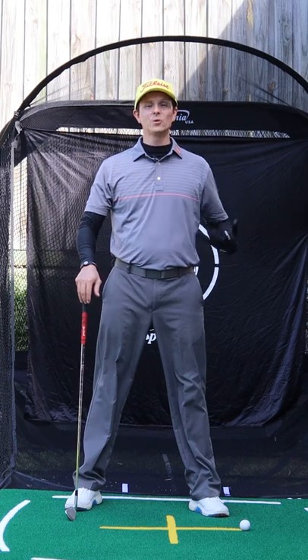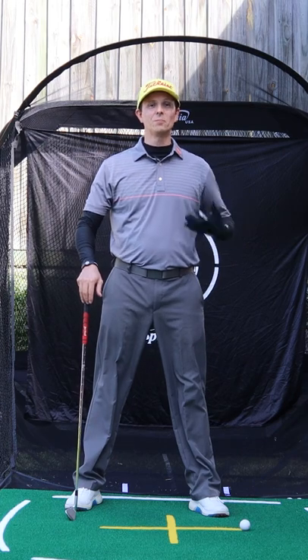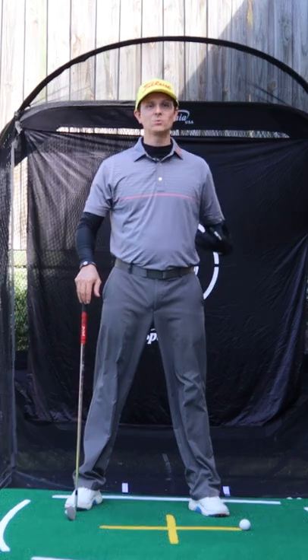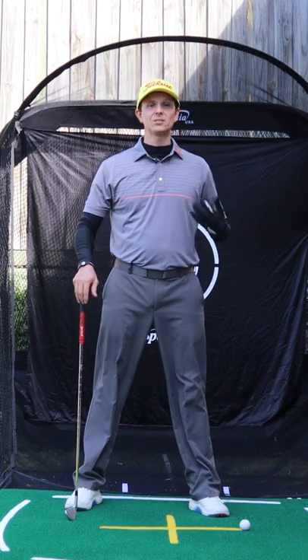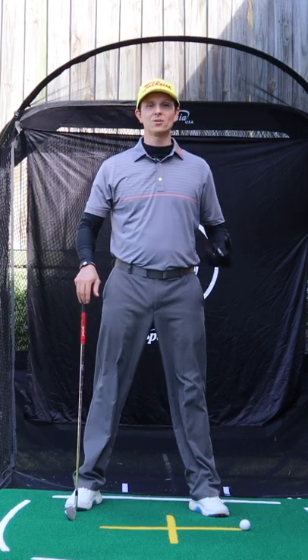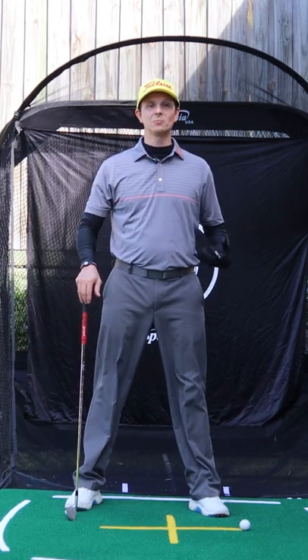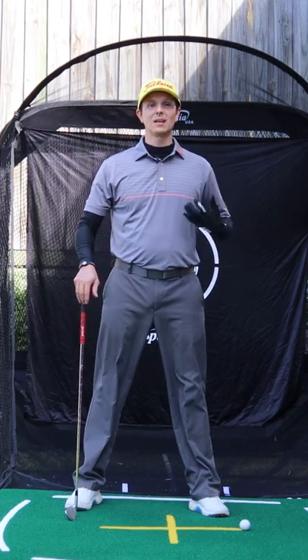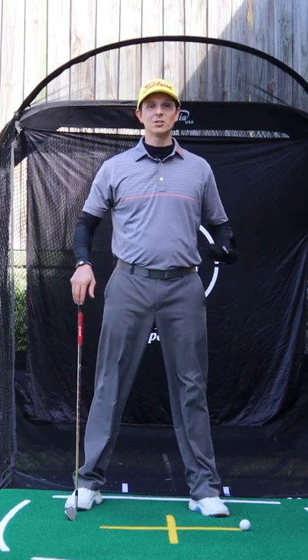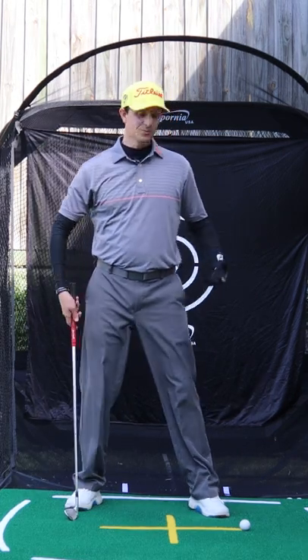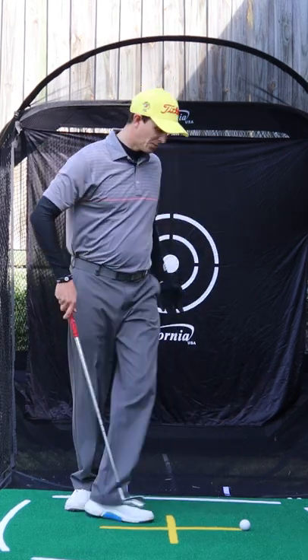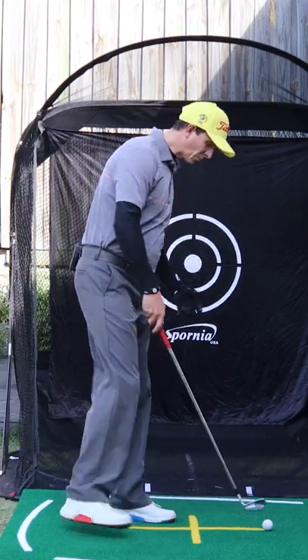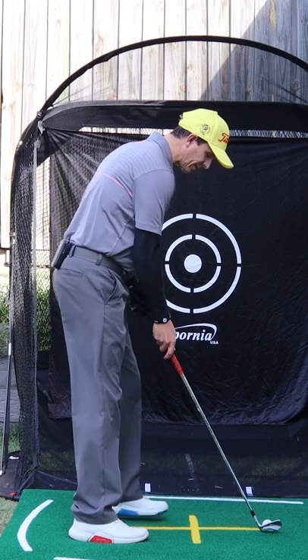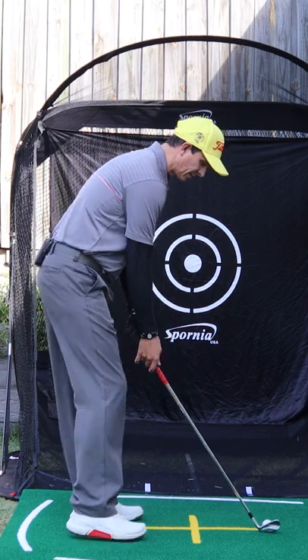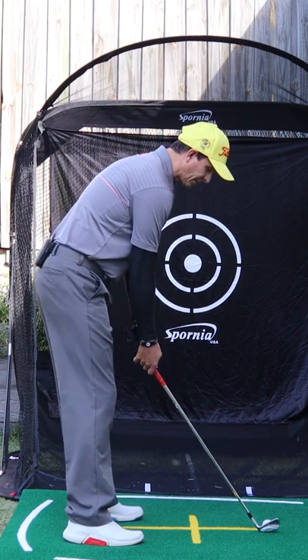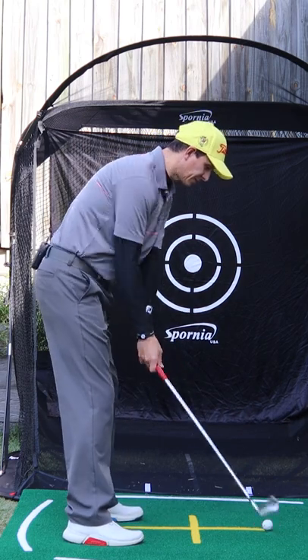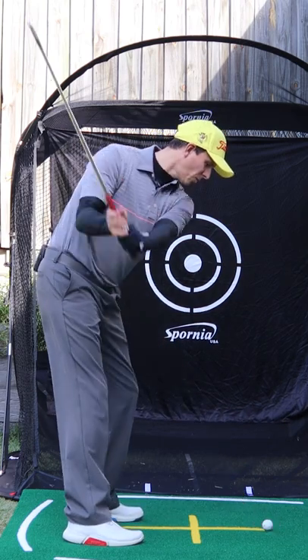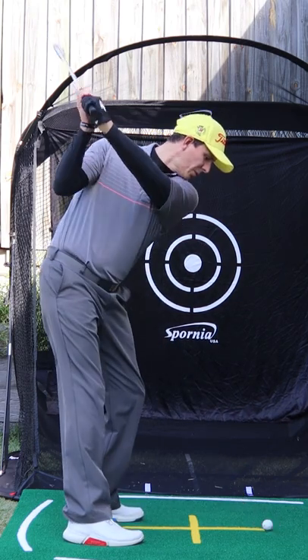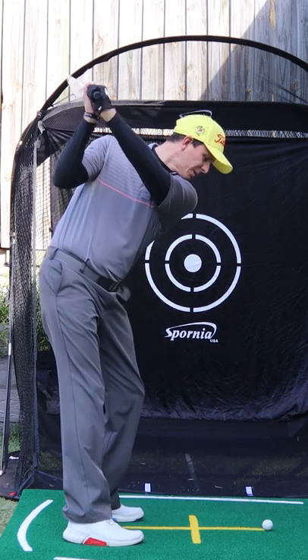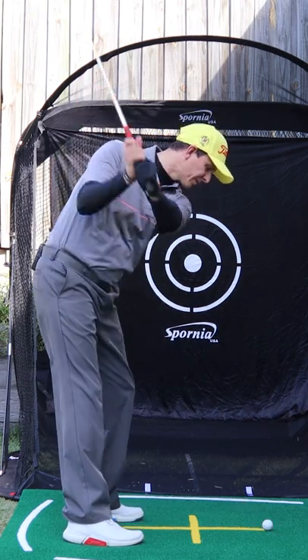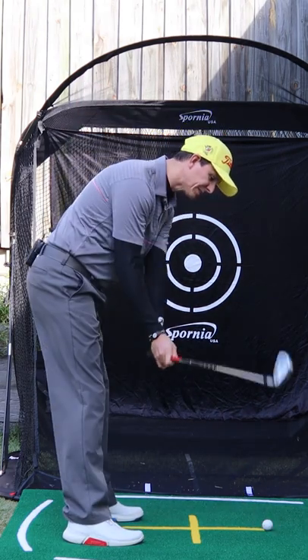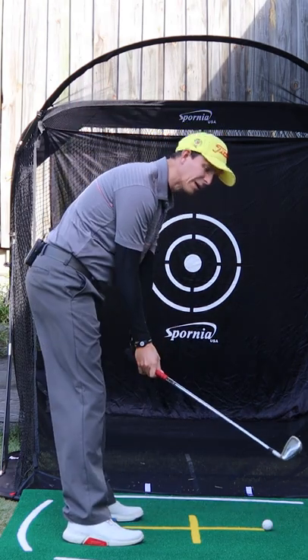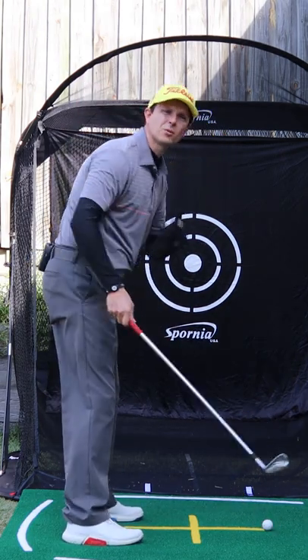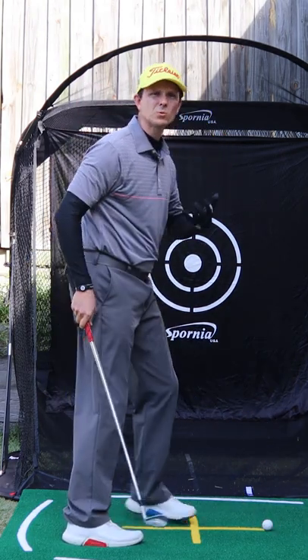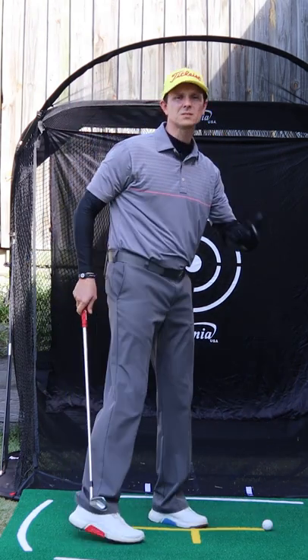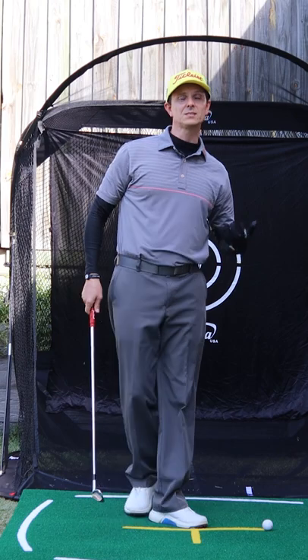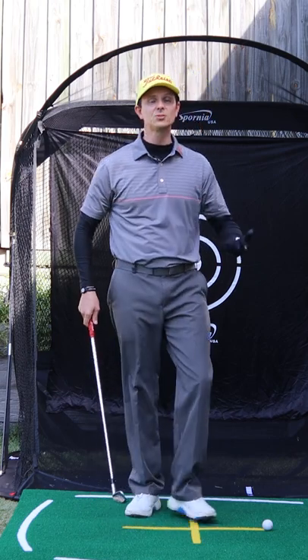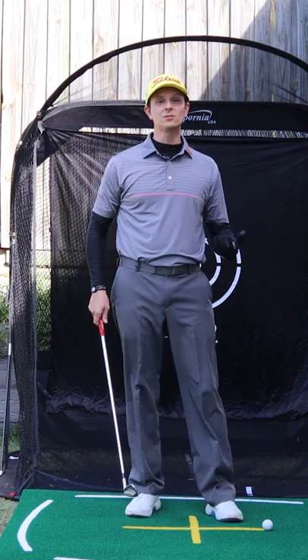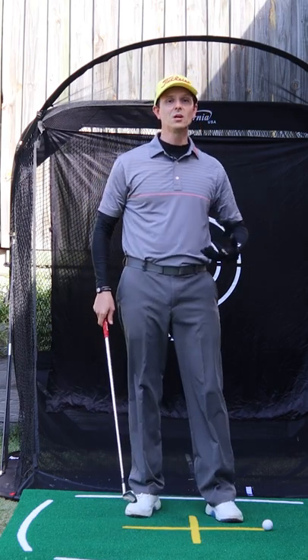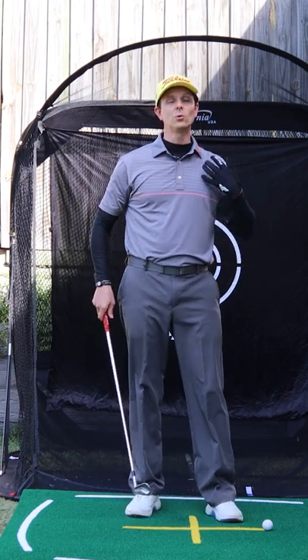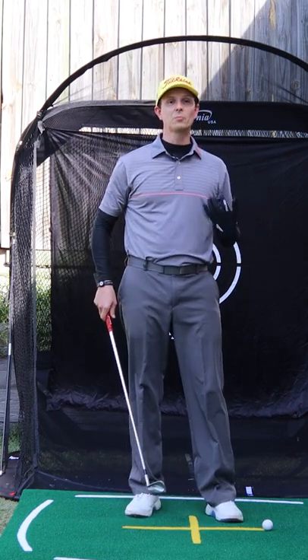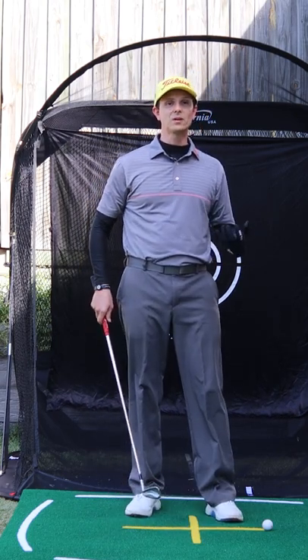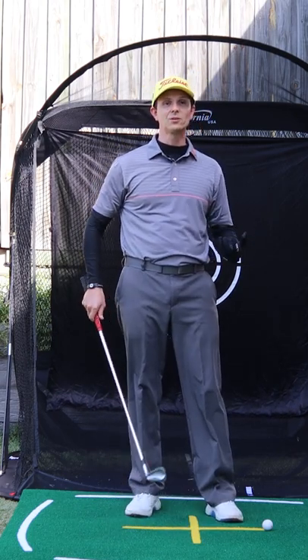Do you want to know the best way to shallow the golf club? Let me show you. If you're someone that gets to the top, comes down very steep, and hits a lot of pulls and slices, this drill will work perfectly for you.